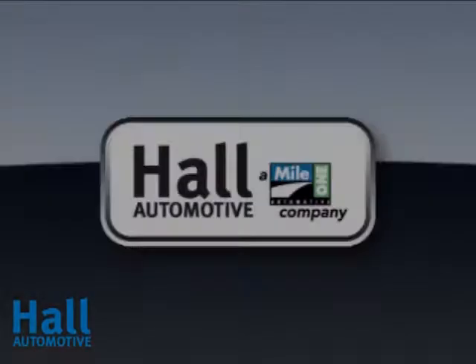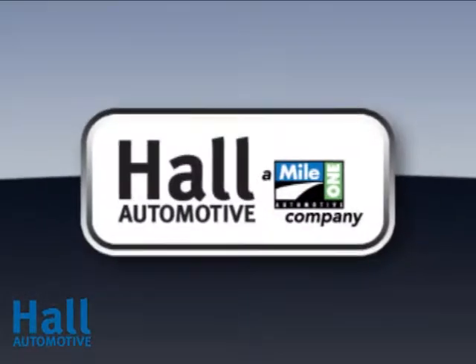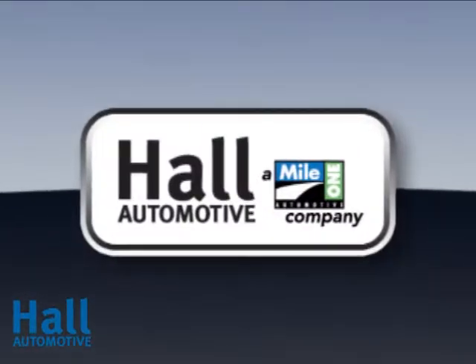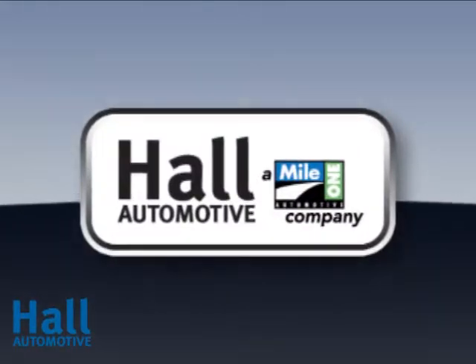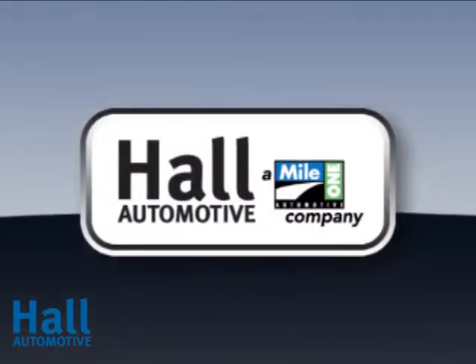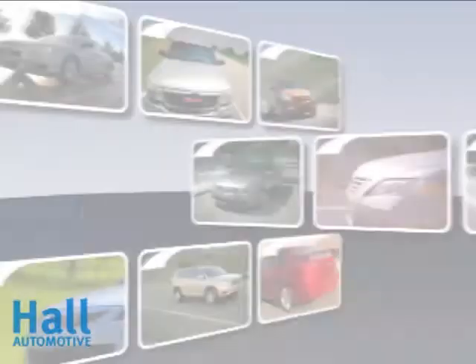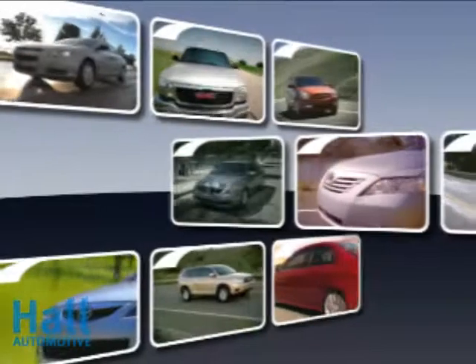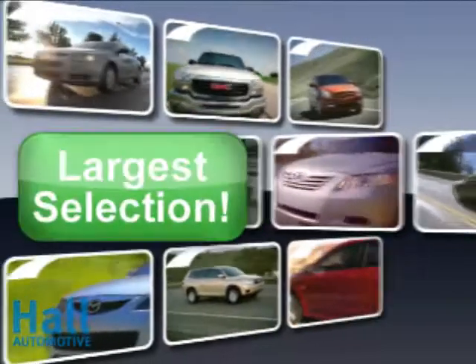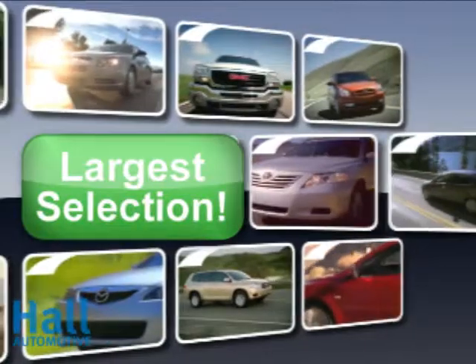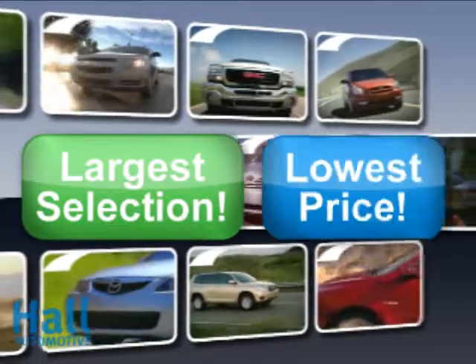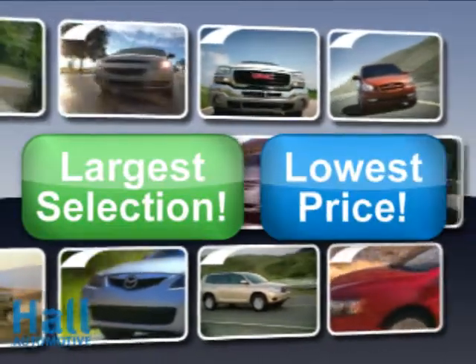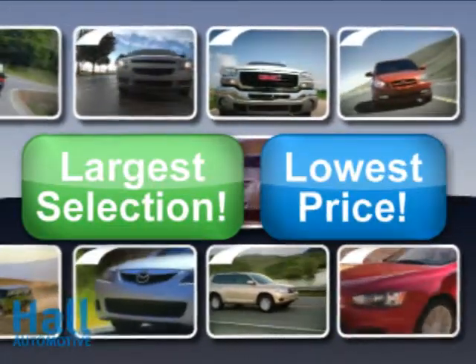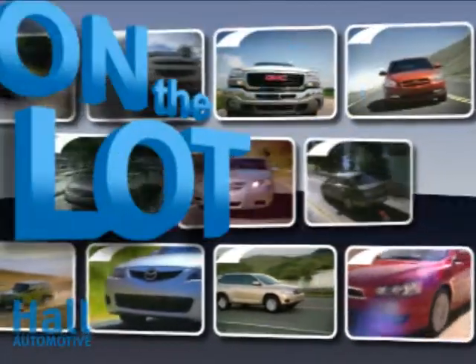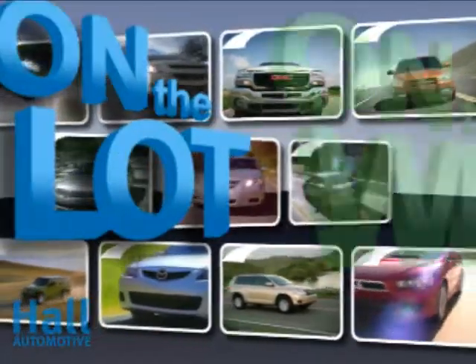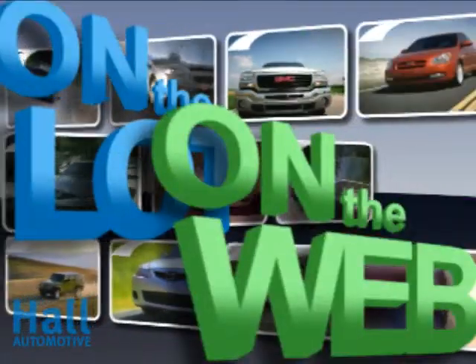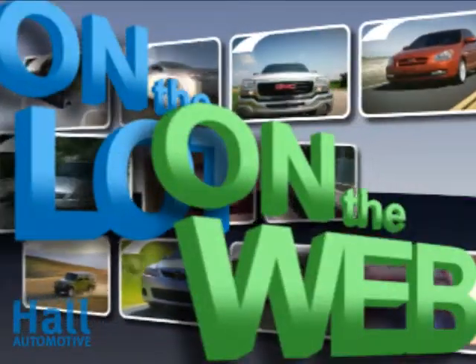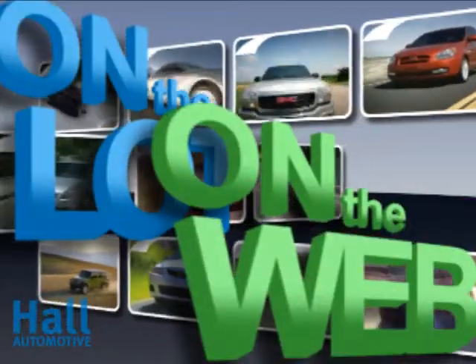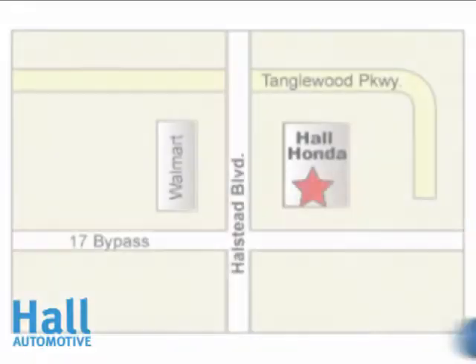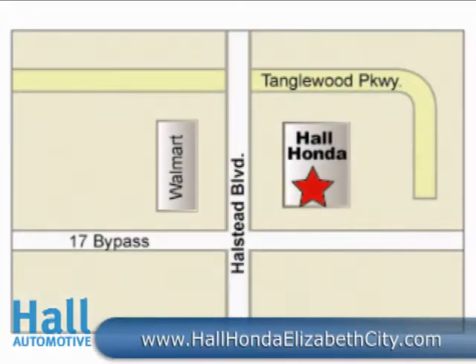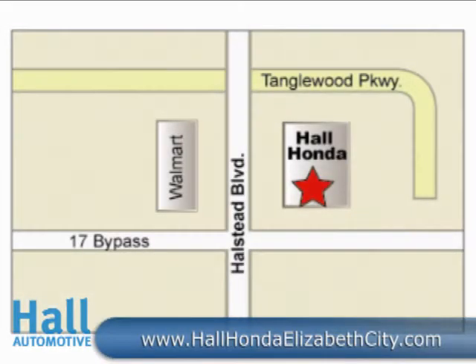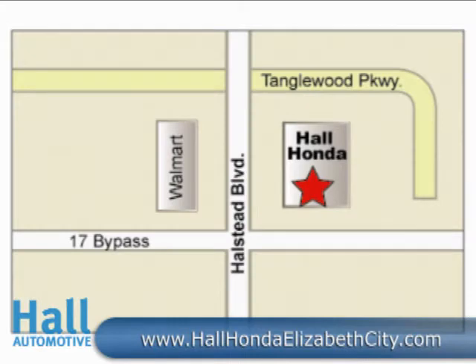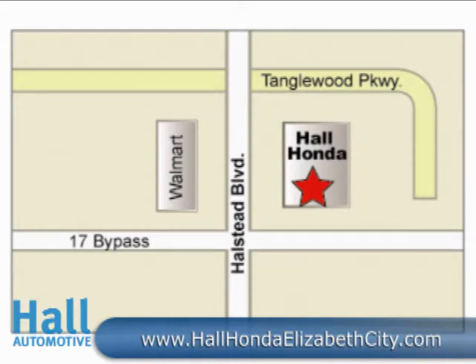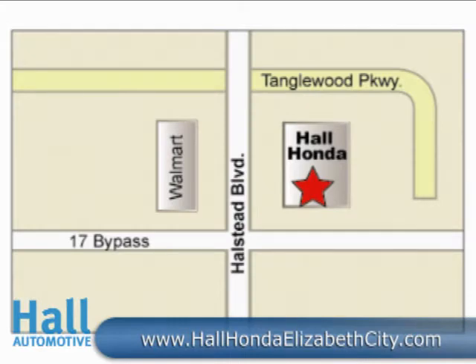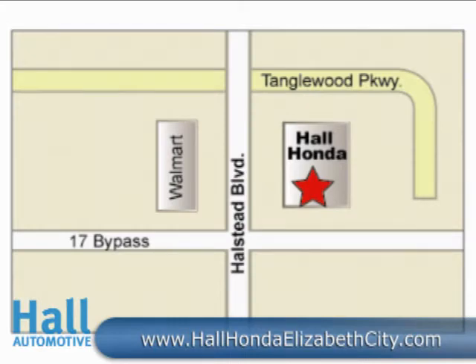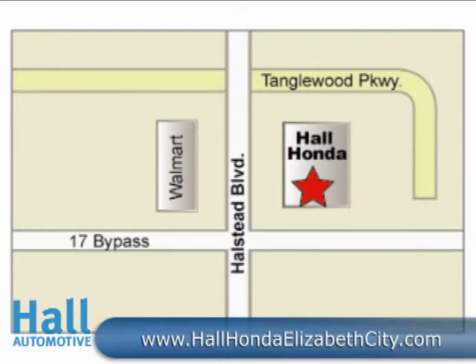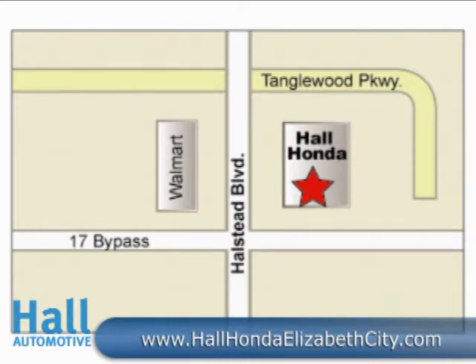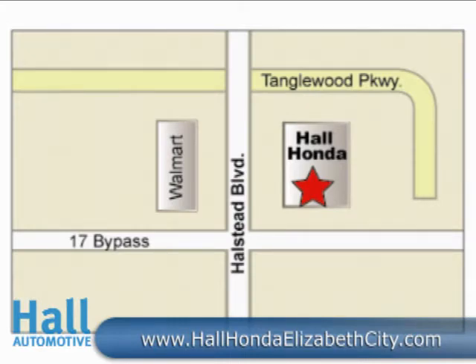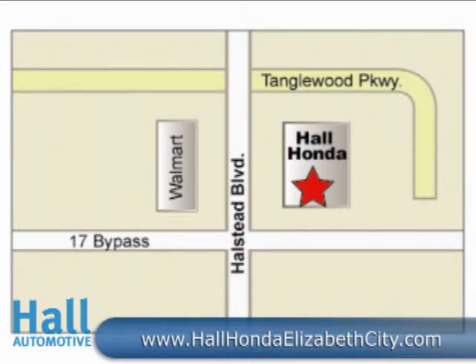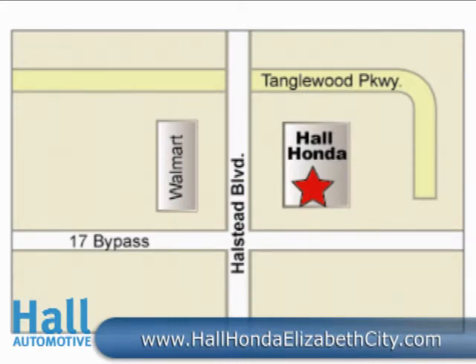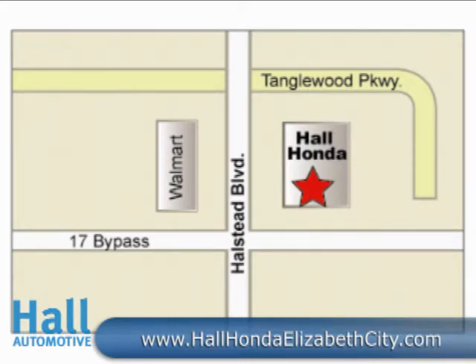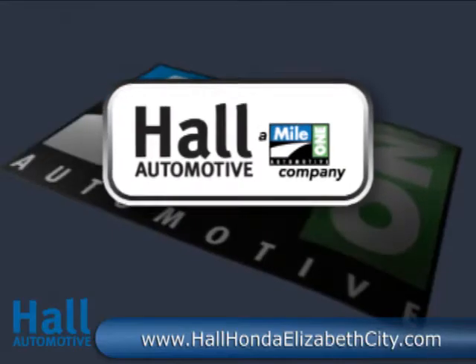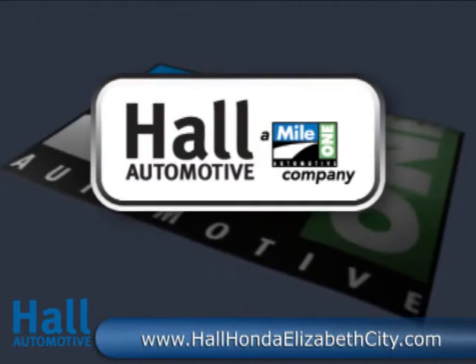At Mile One Hall Honda Elizabeth City, shop the largest selection and the lowest prices on the lot or on the web. Mile One Hall Honda Elizabeth City at the Virginia-North Carolina state line and Highway 168.